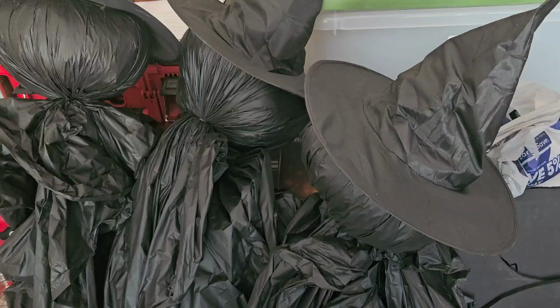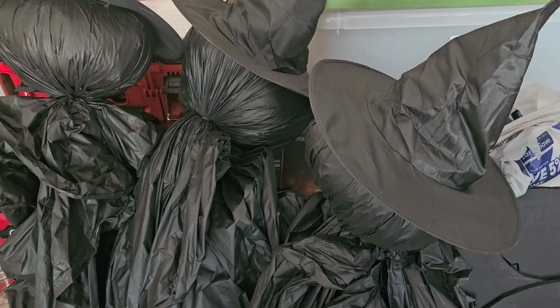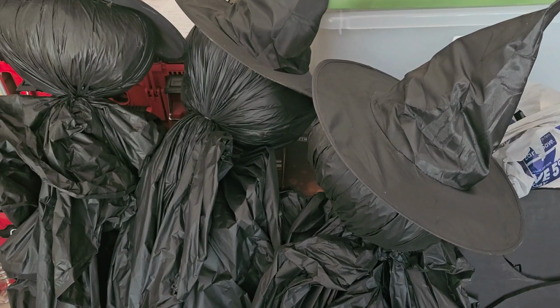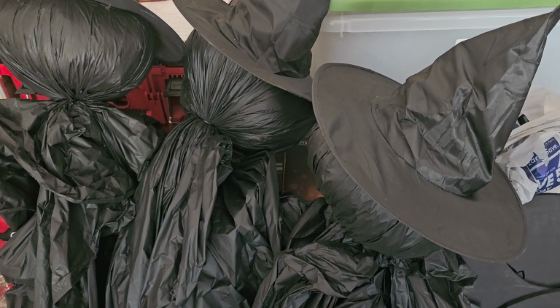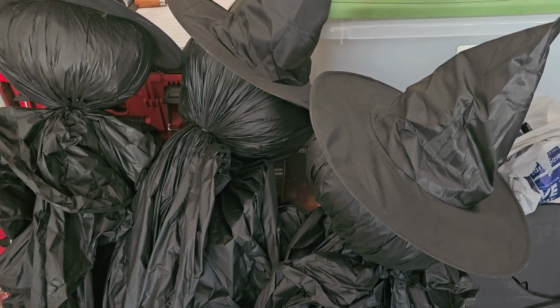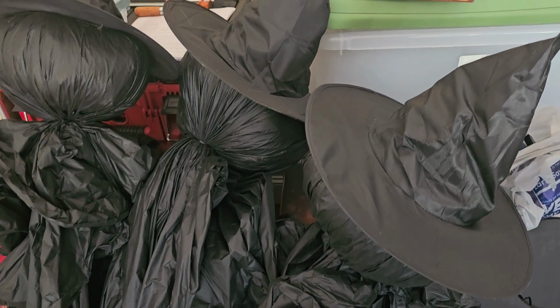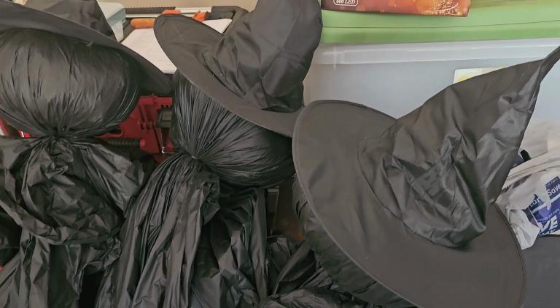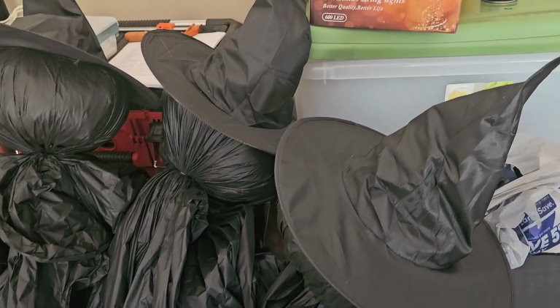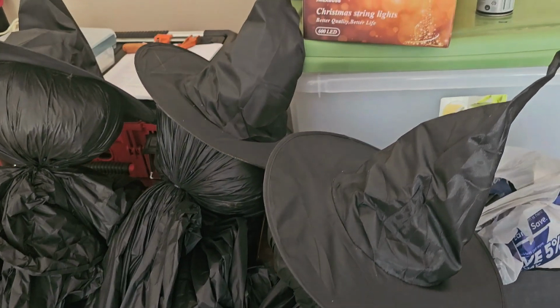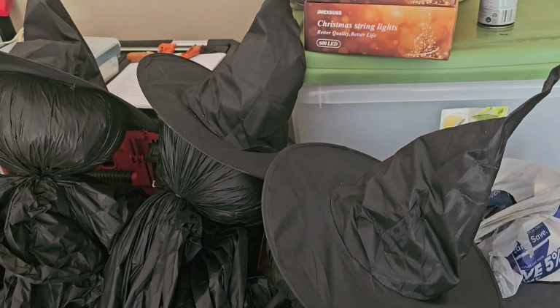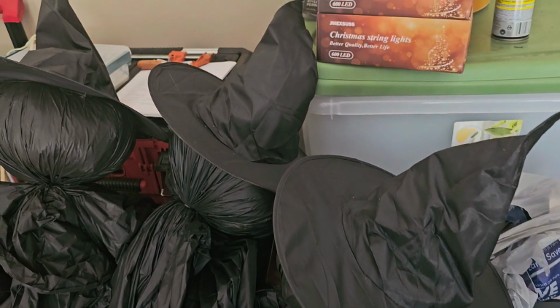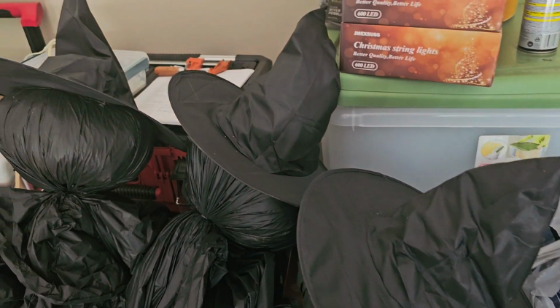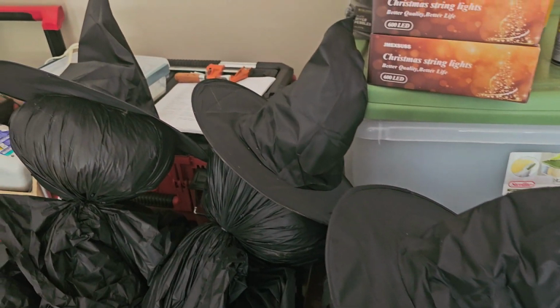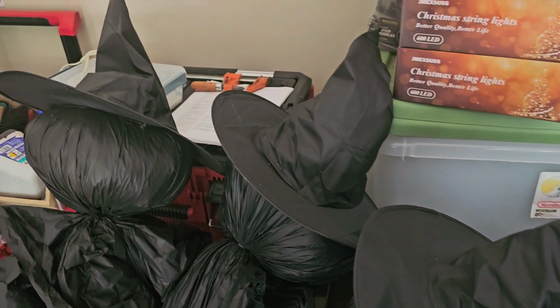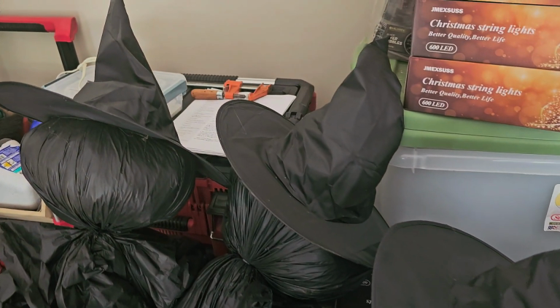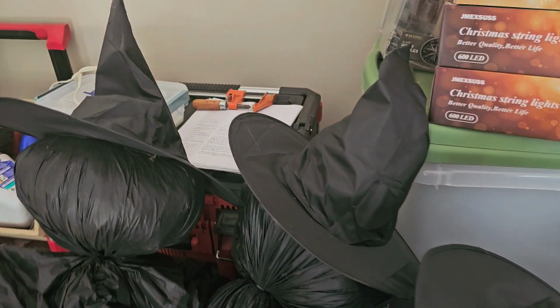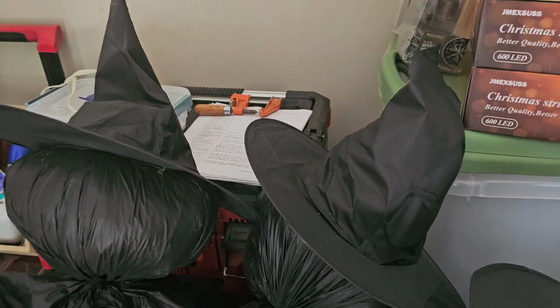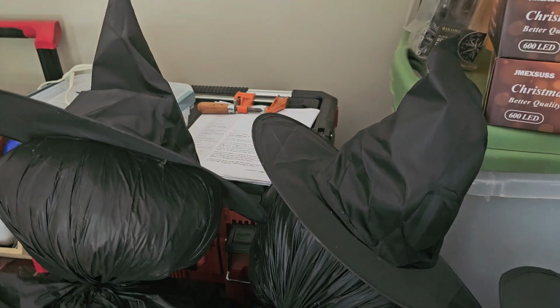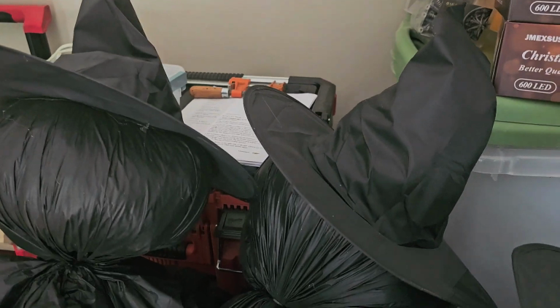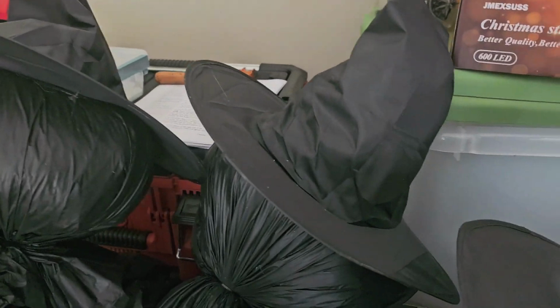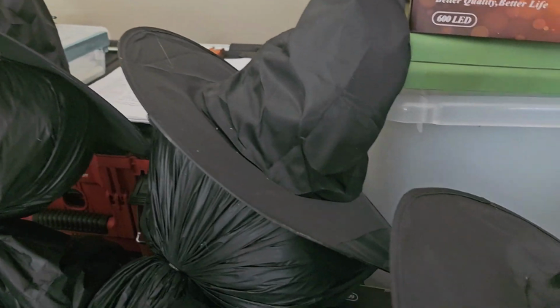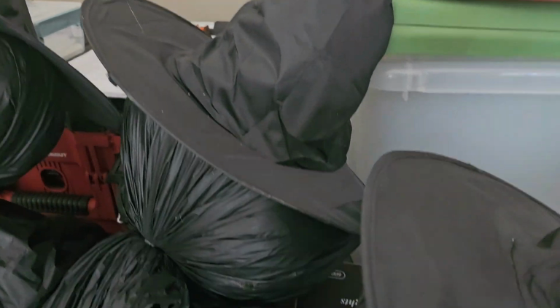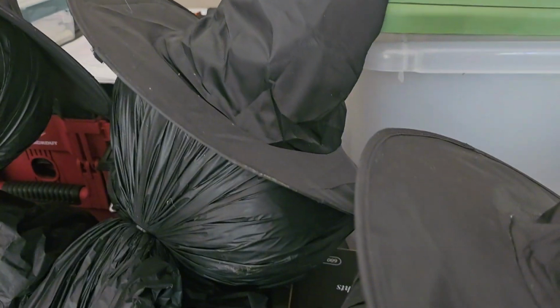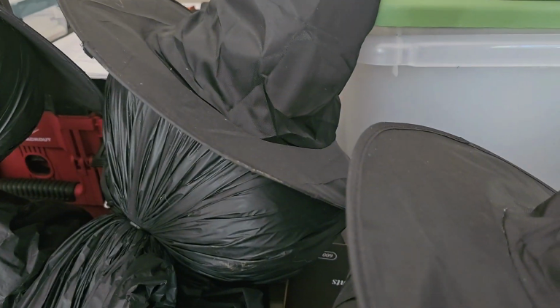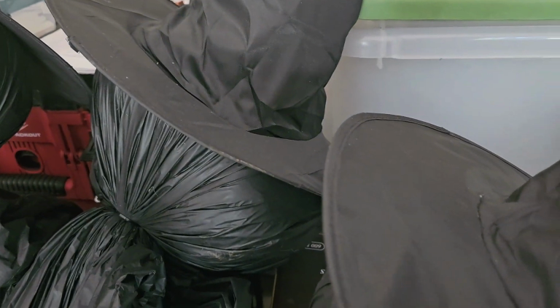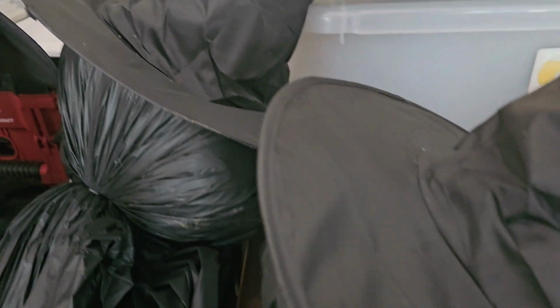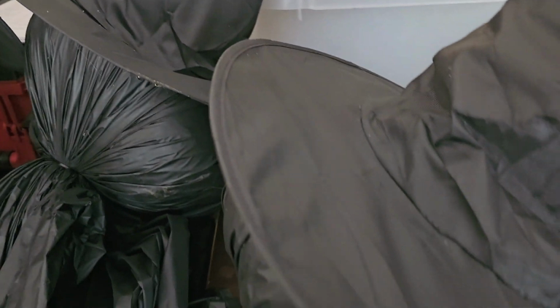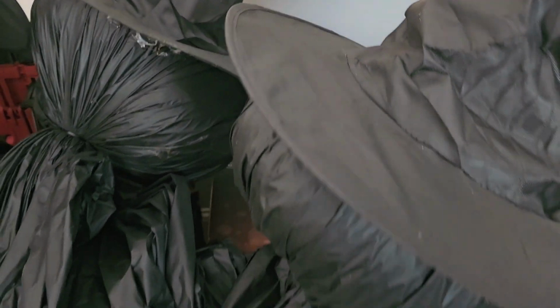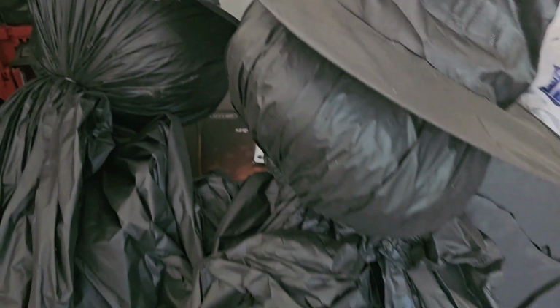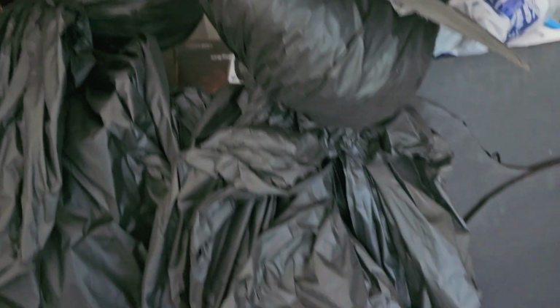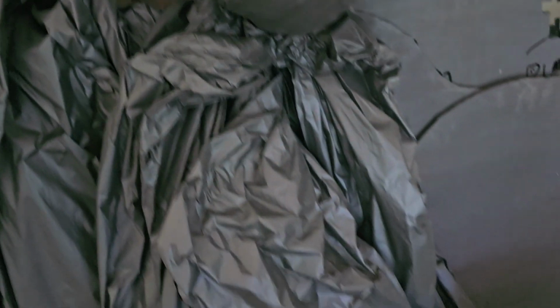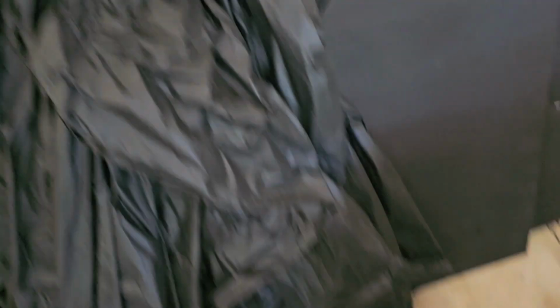These are the Halloween decoration witch hats. You're going to get 12 of these in the set. As you can see here, I went ahead and put them on my witches from last year as my decoration for in the yard.